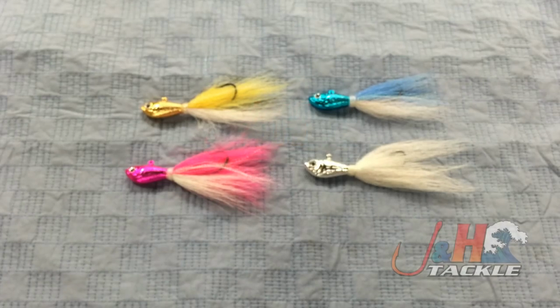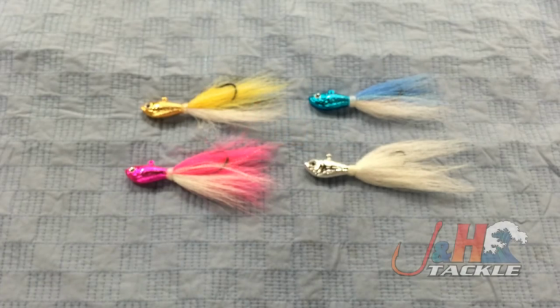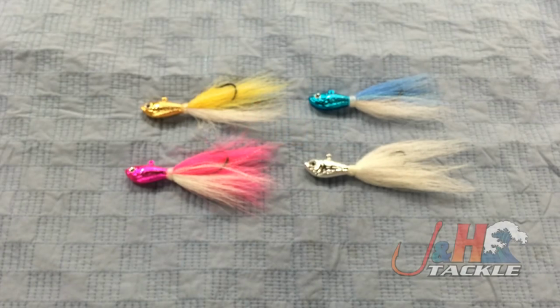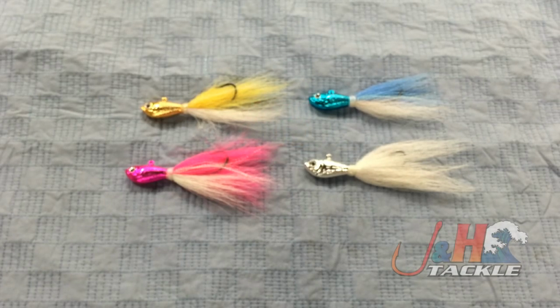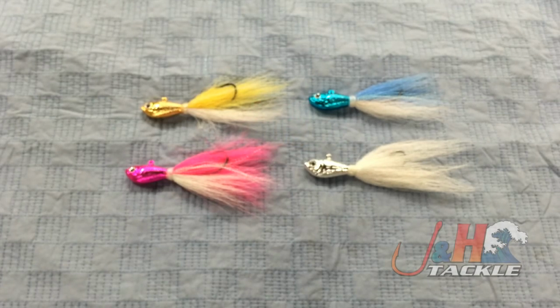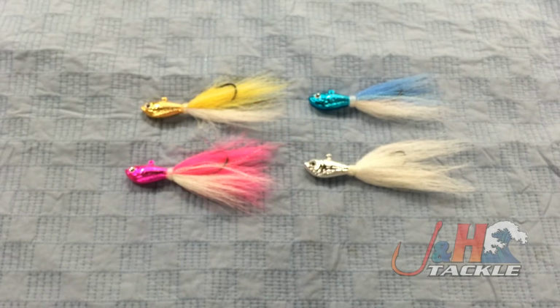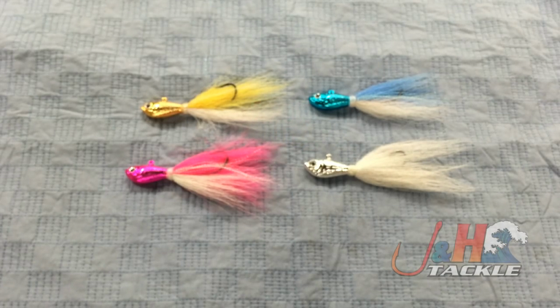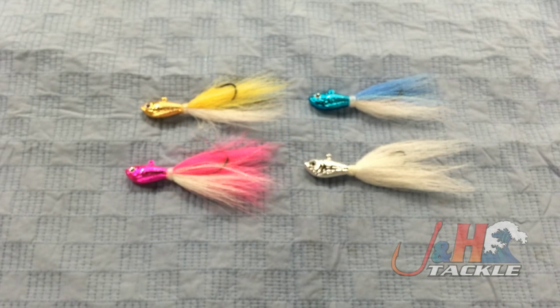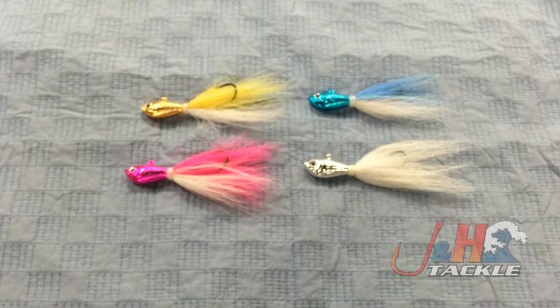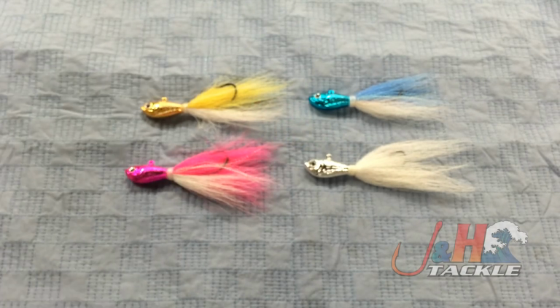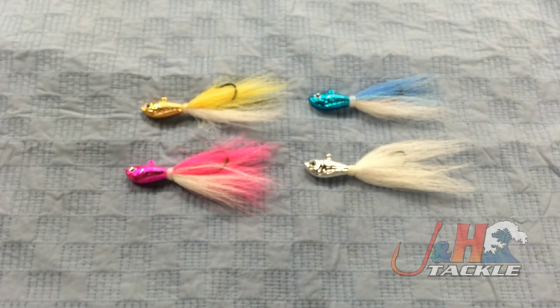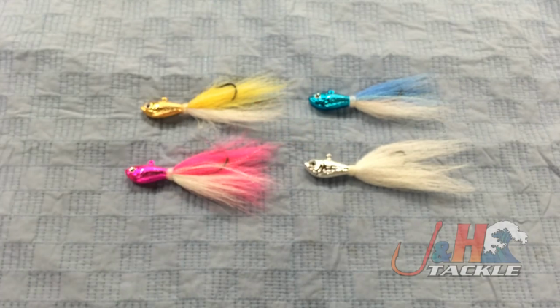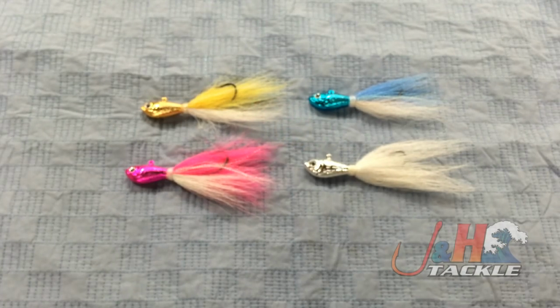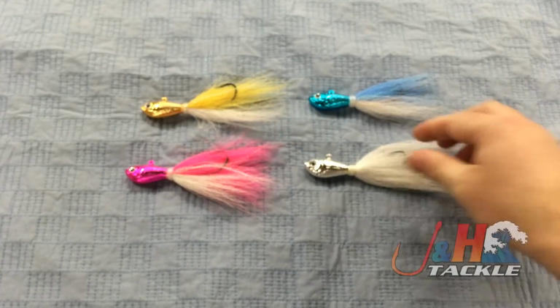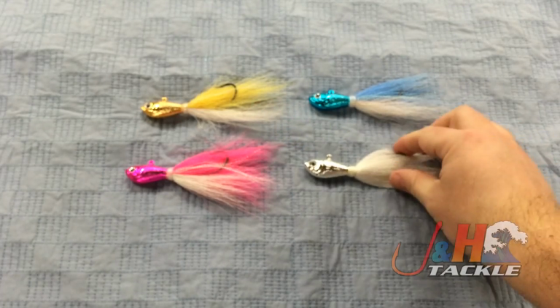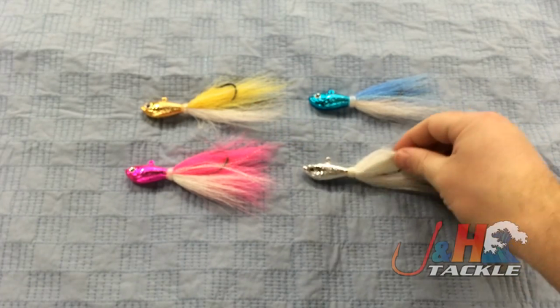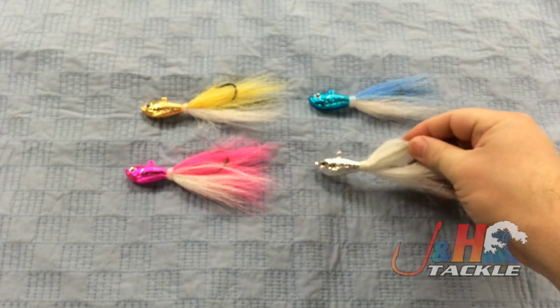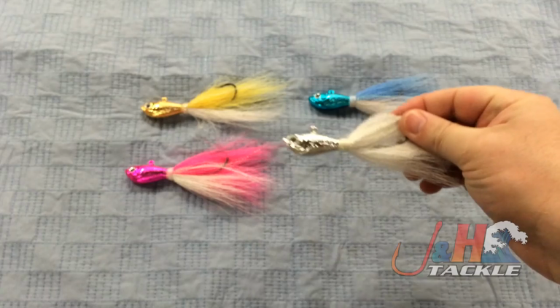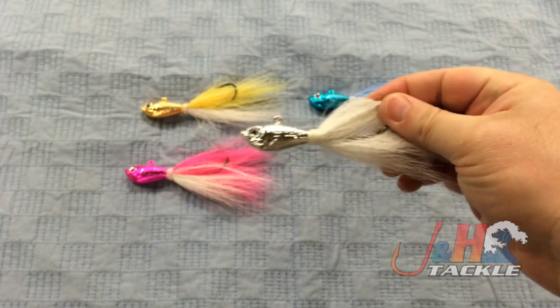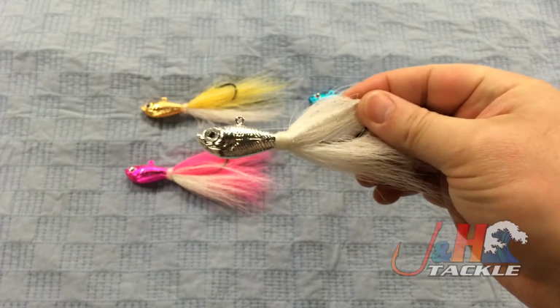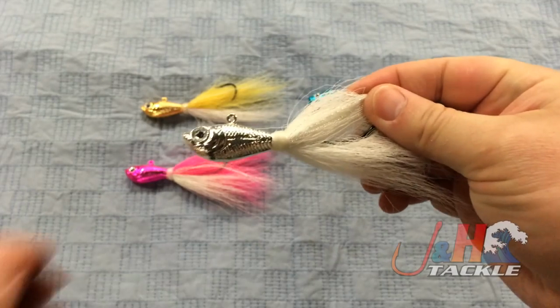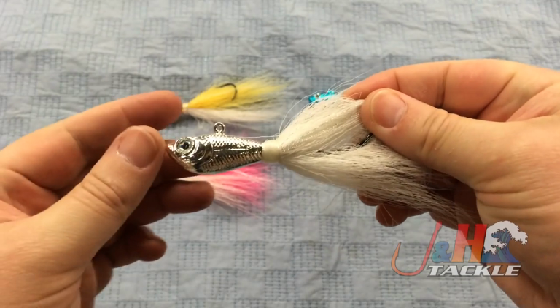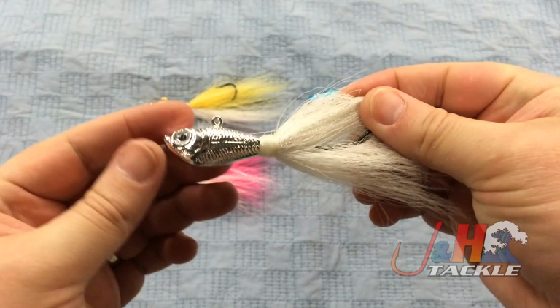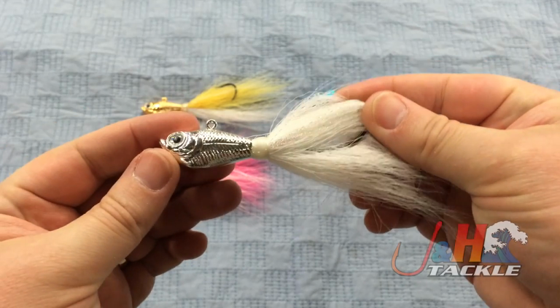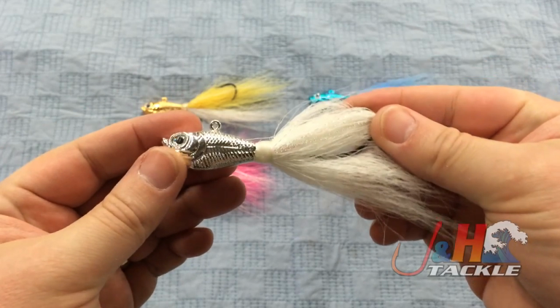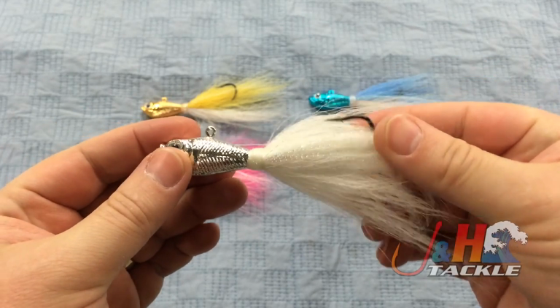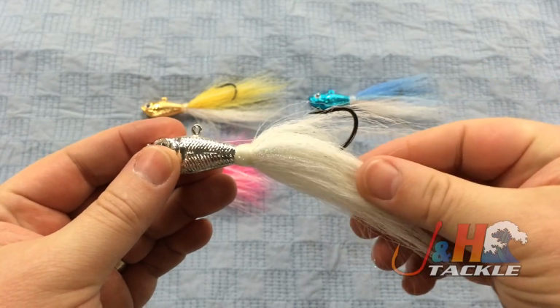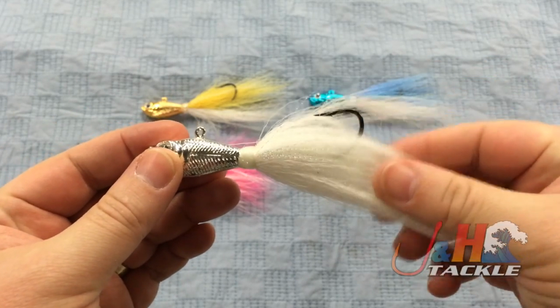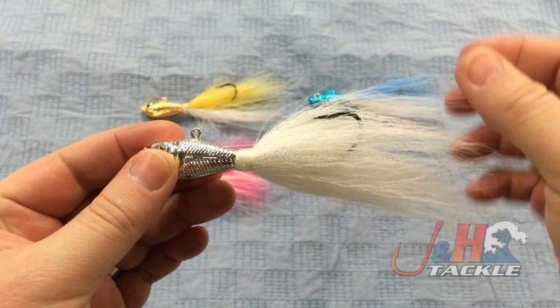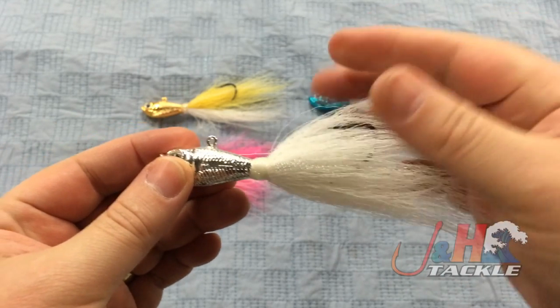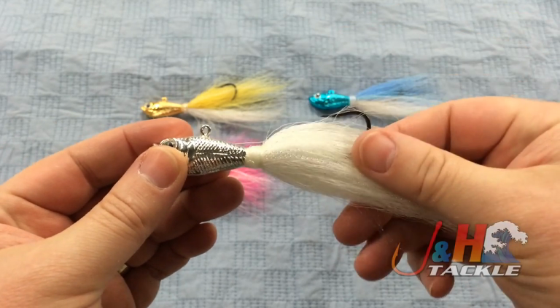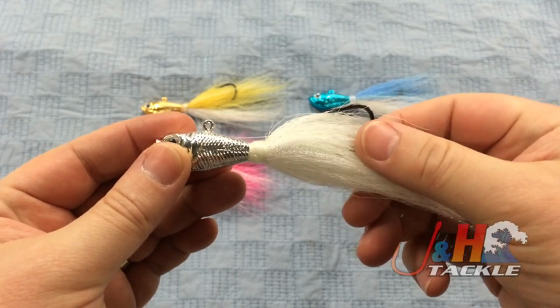Hey, it's Josh over at J&H. Today we're taking a look at the Spro Chrome Bucktails. Spro Bucktails are super popular for fluke fishing. Guys absolutely love them, and for good reason because they just work.